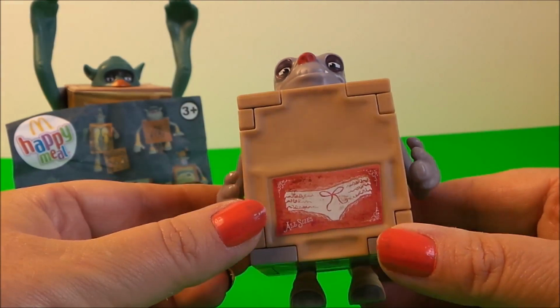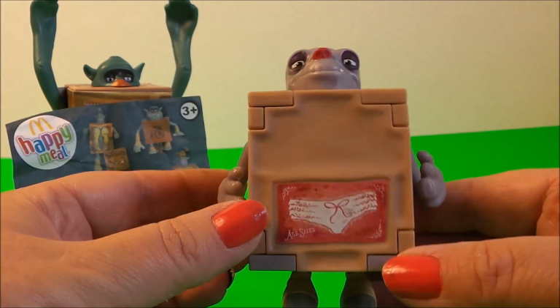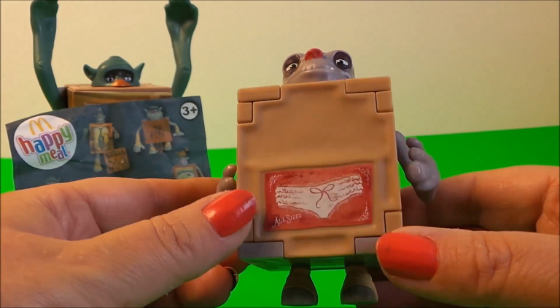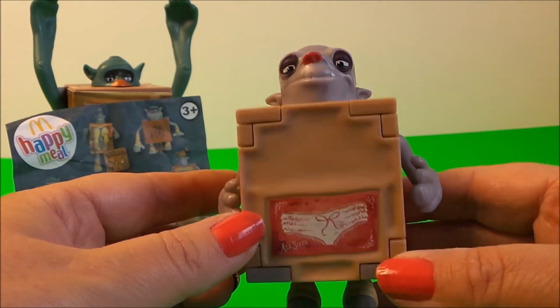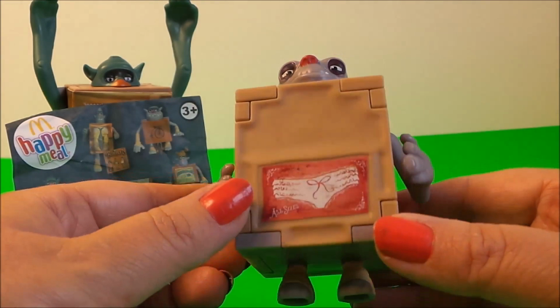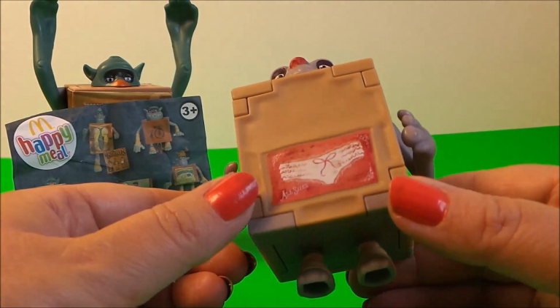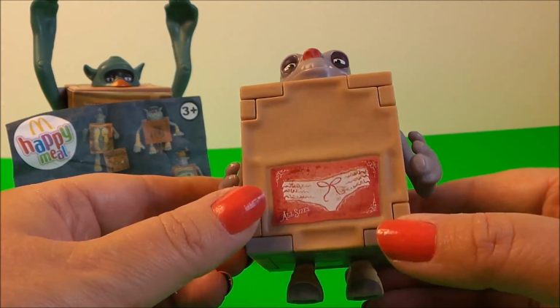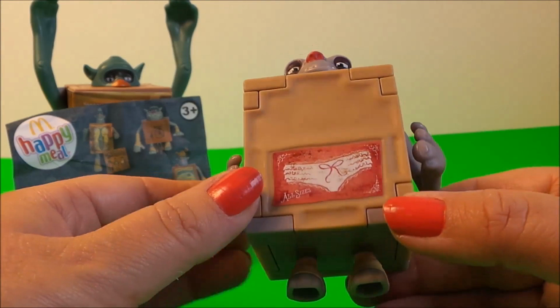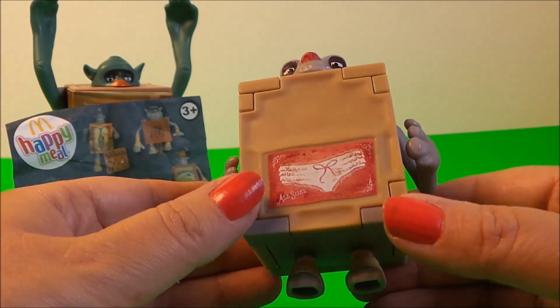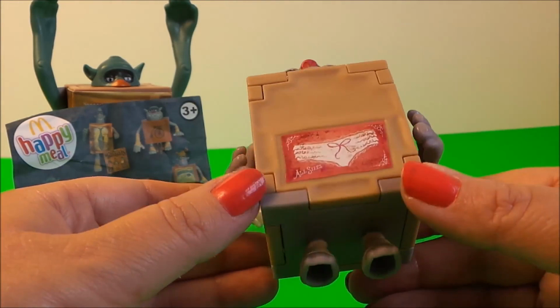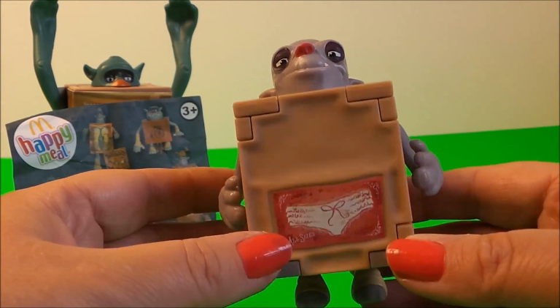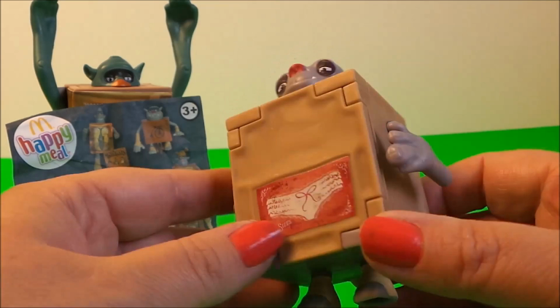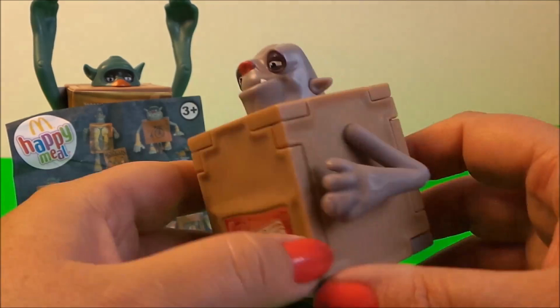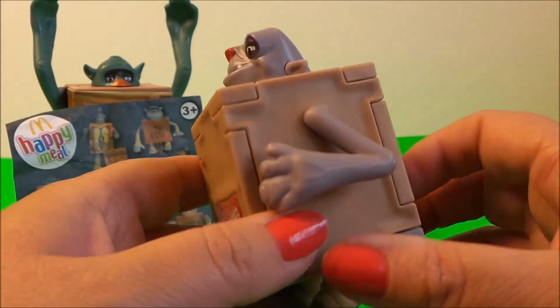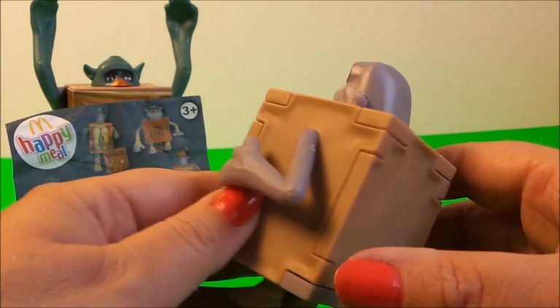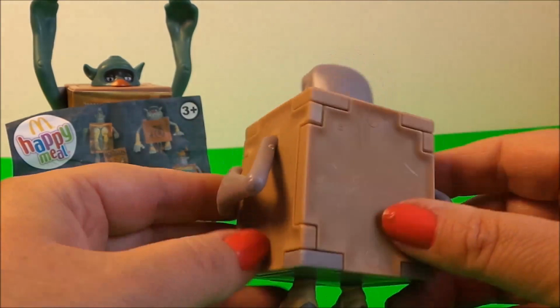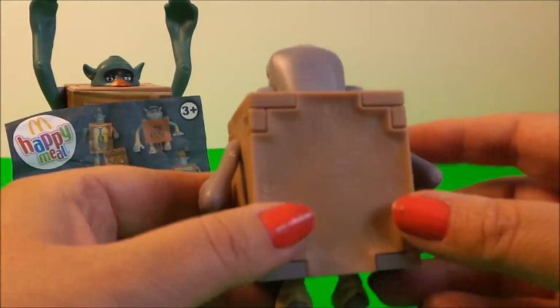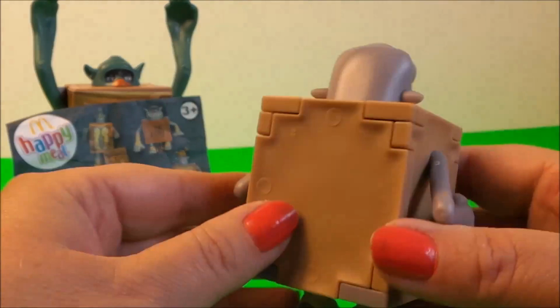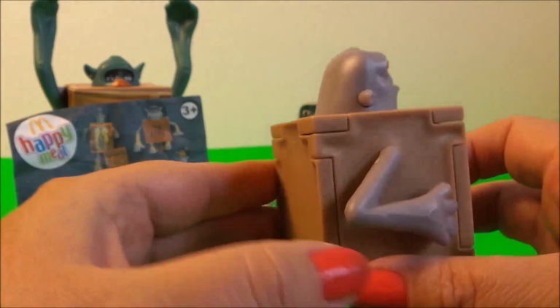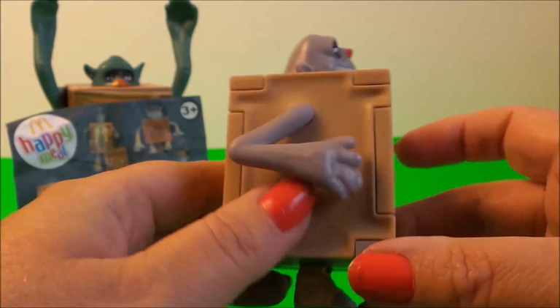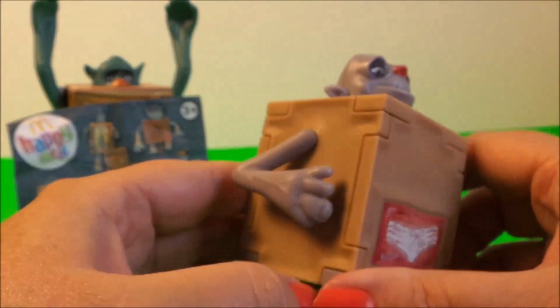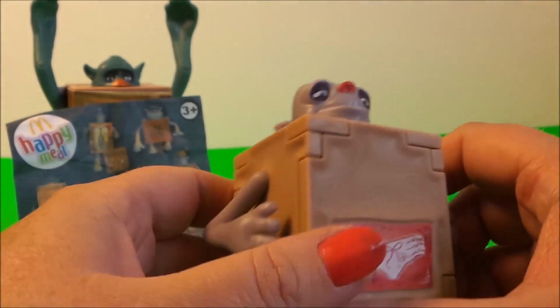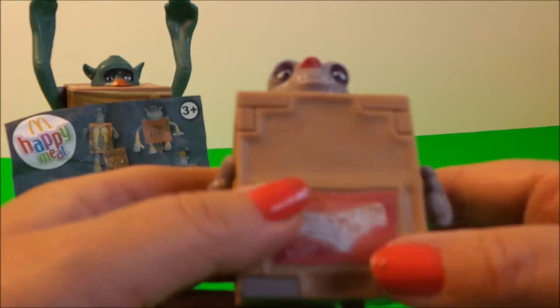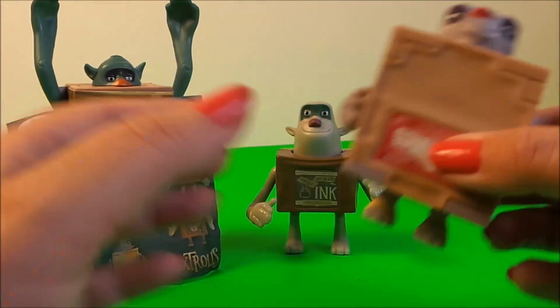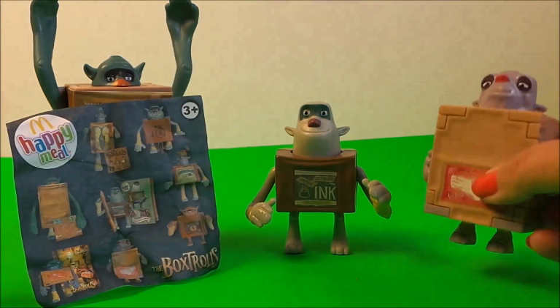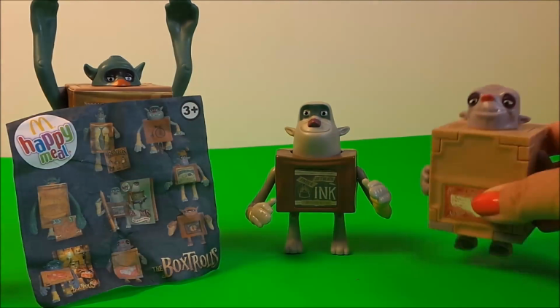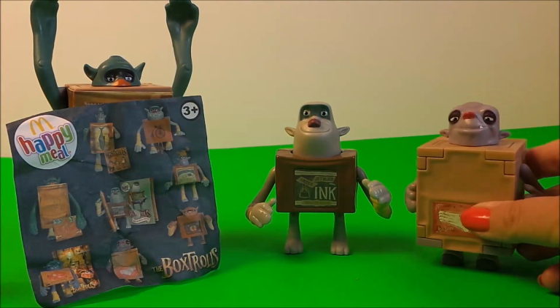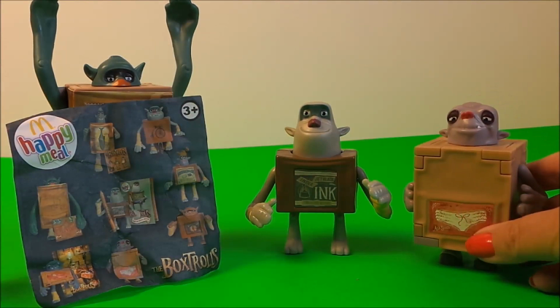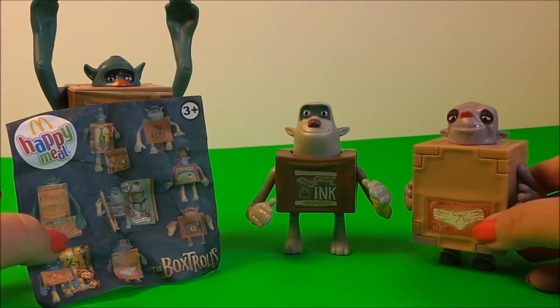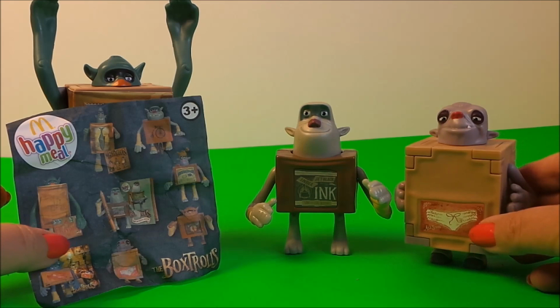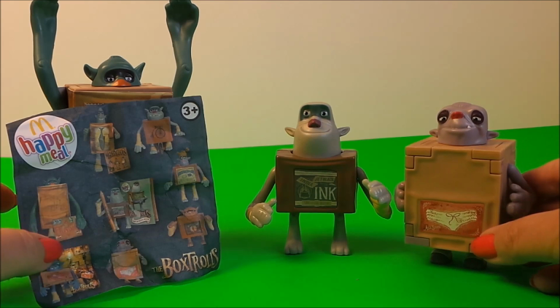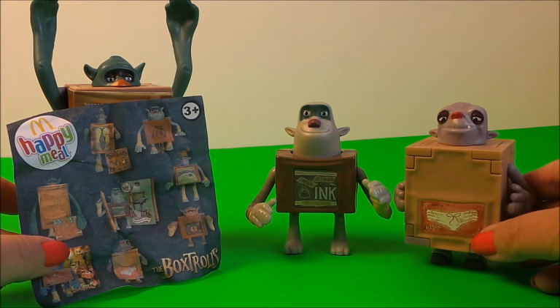So there we go, there's our fantastic new addition to the Box Troll family and this is Knickers. He is fantastic and there we have three out of the eight.